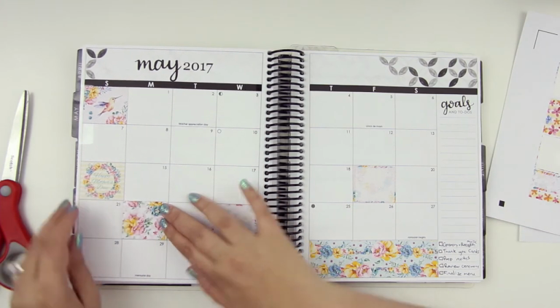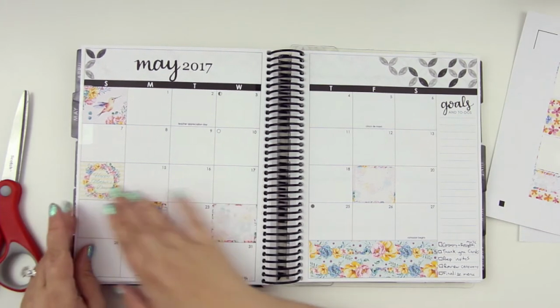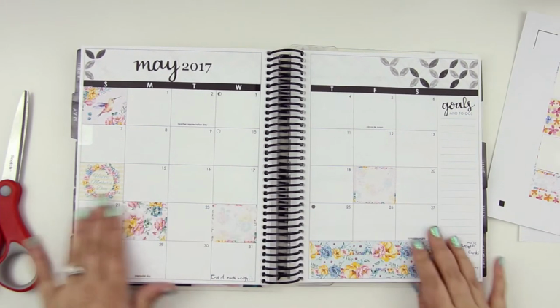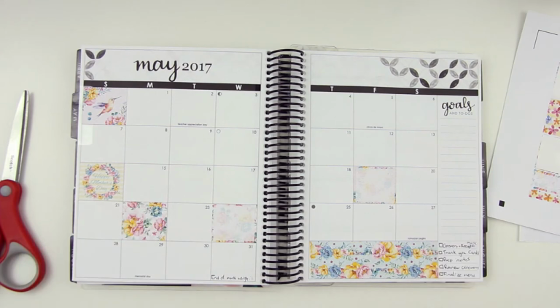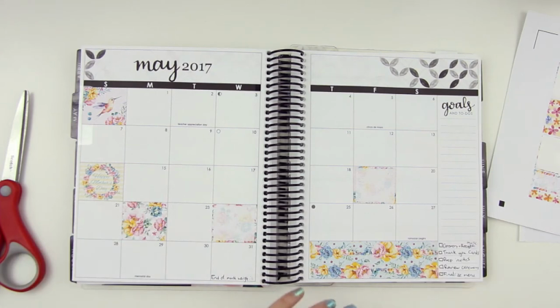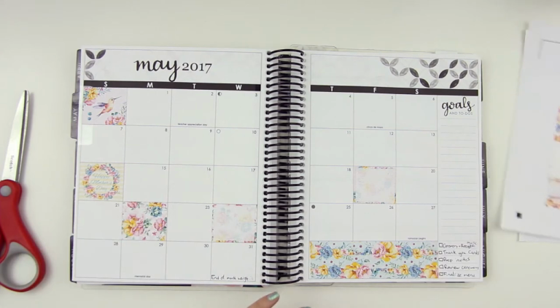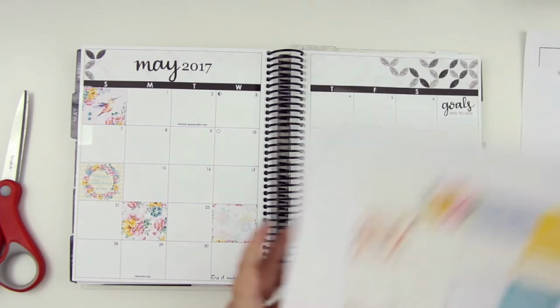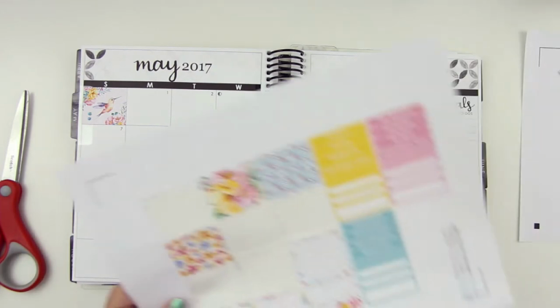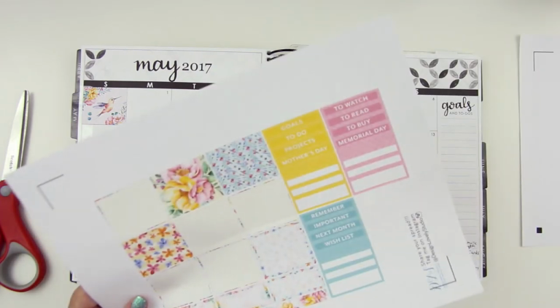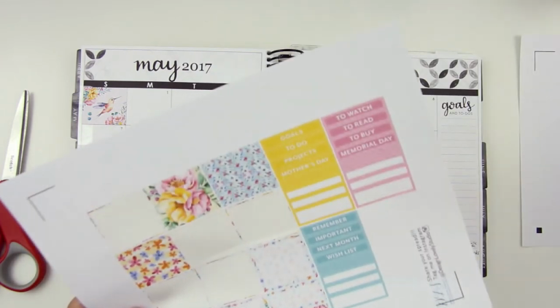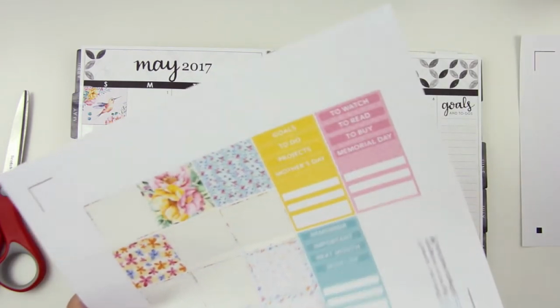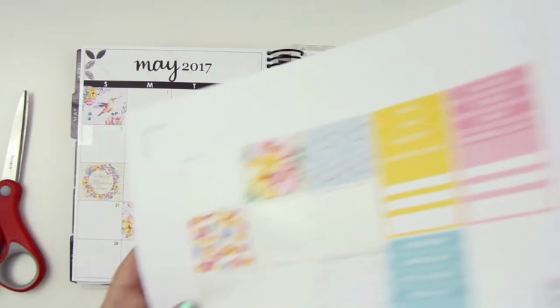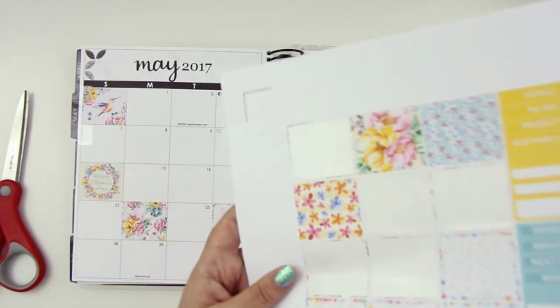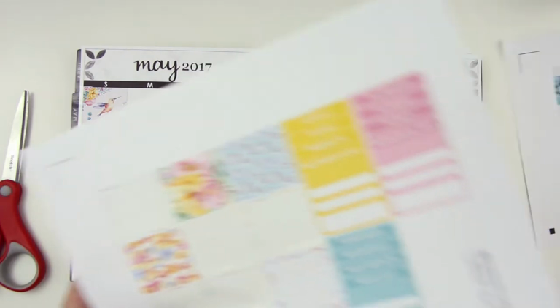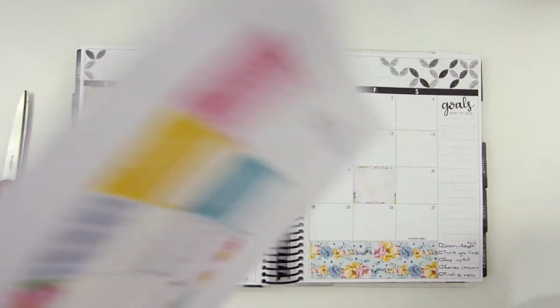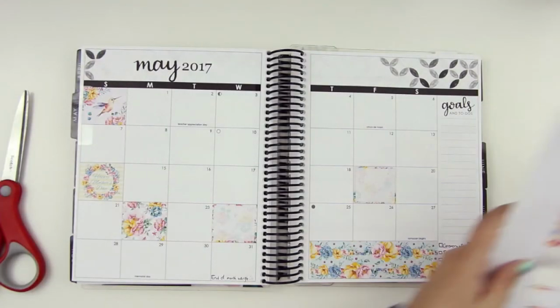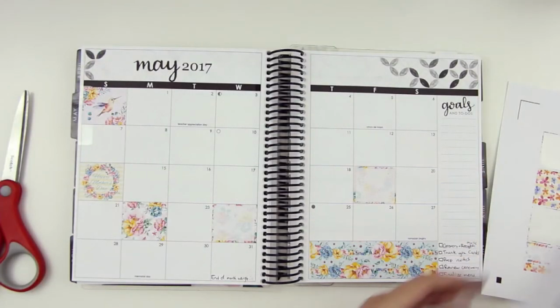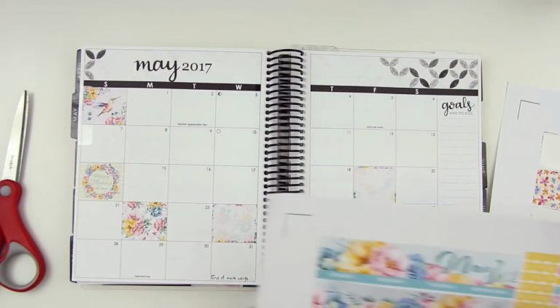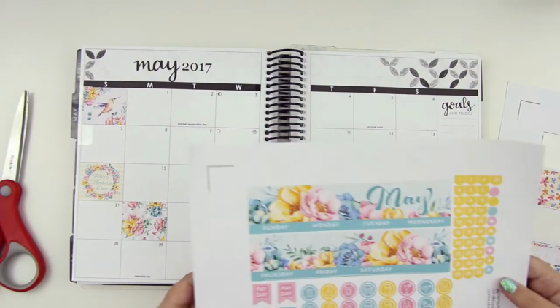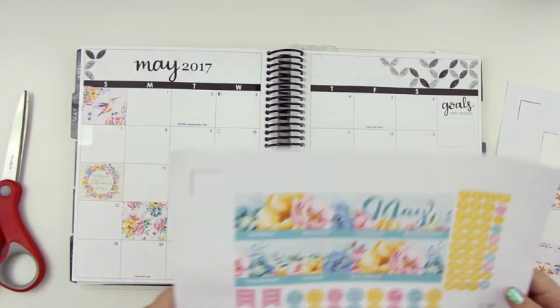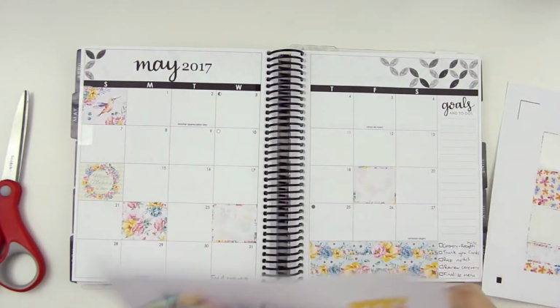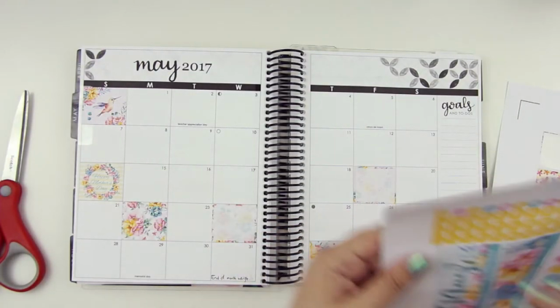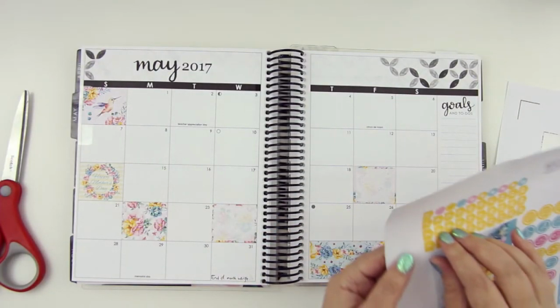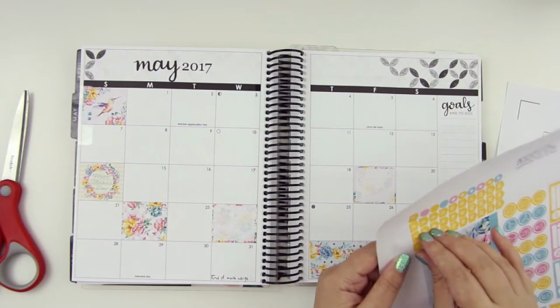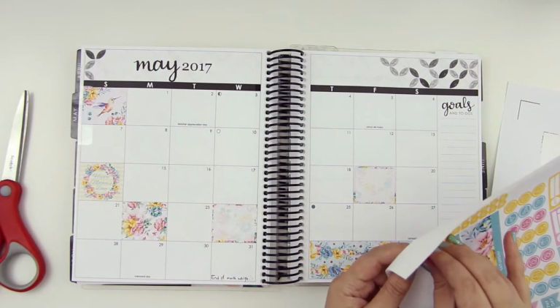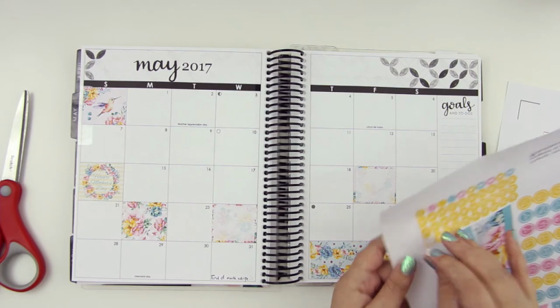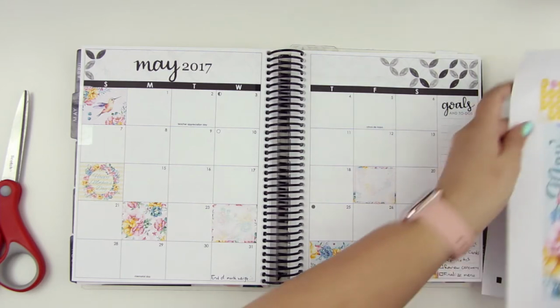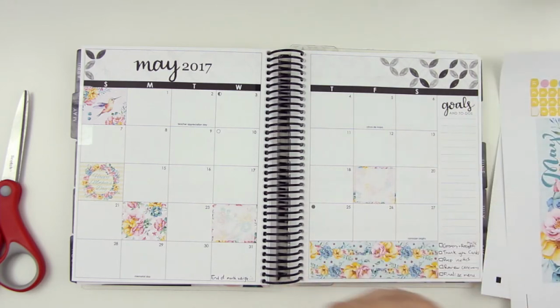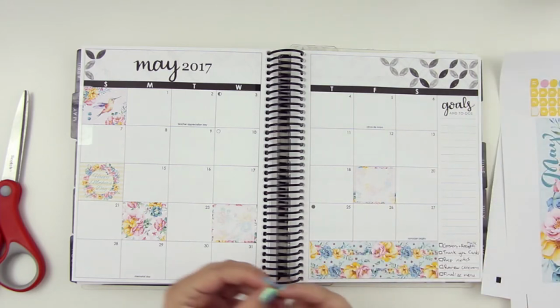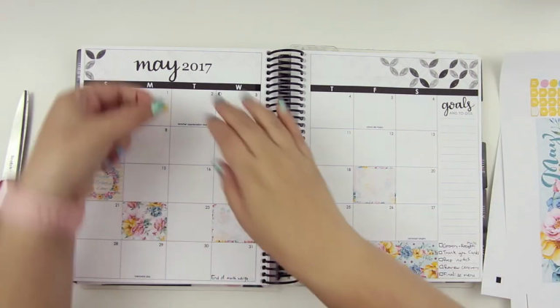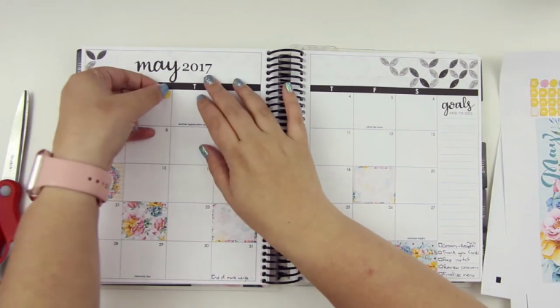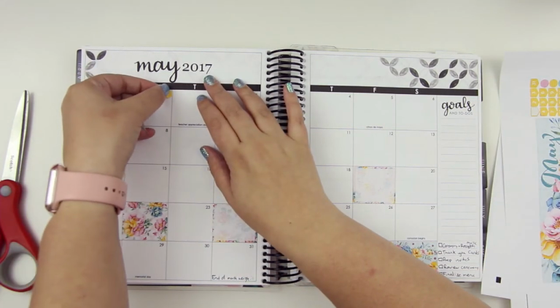We'll see how it goes. Obviously I'm still pretty new to monthly plan with me's. And then just to make things go by, we'll do the little dates.